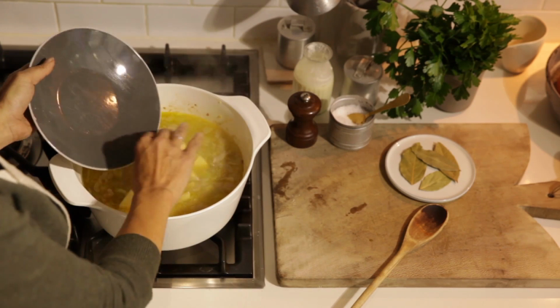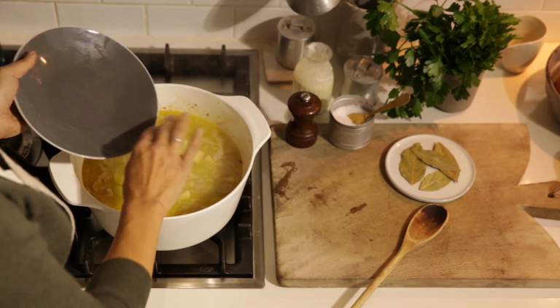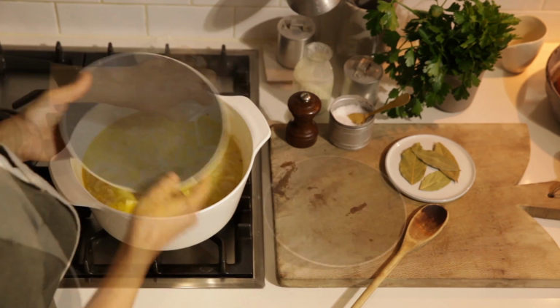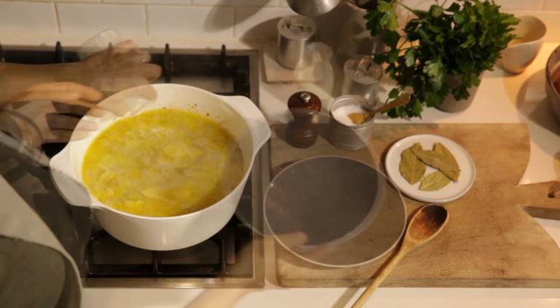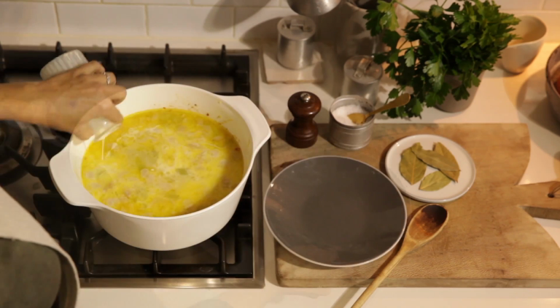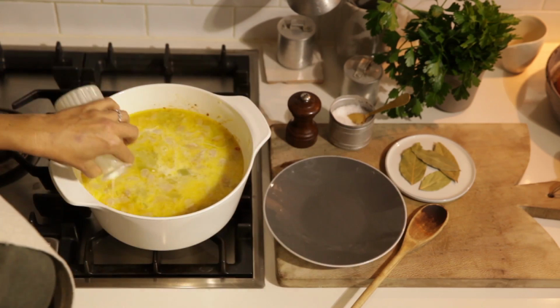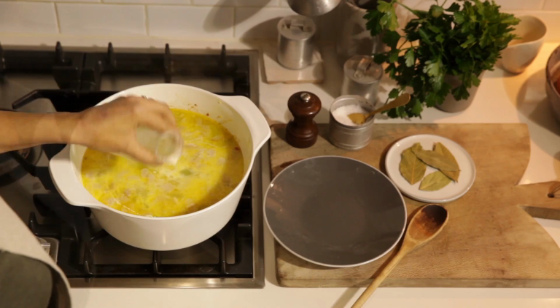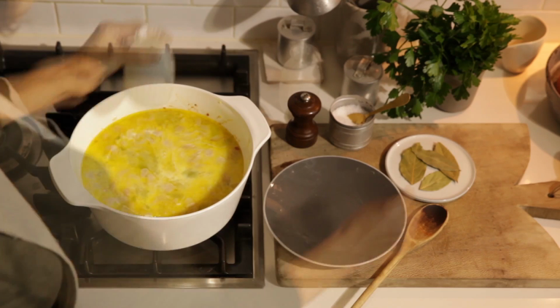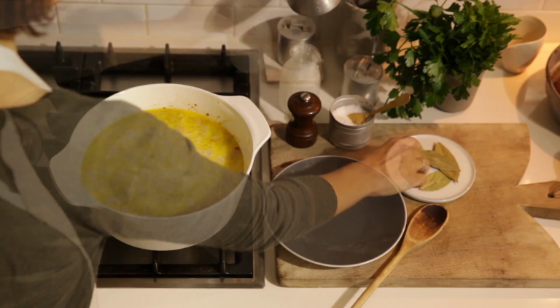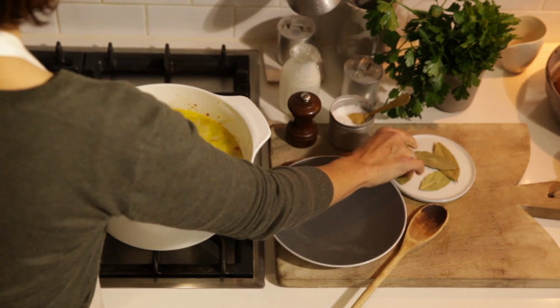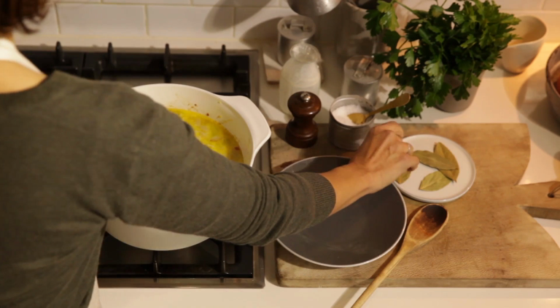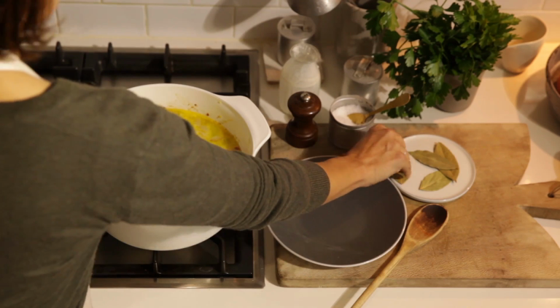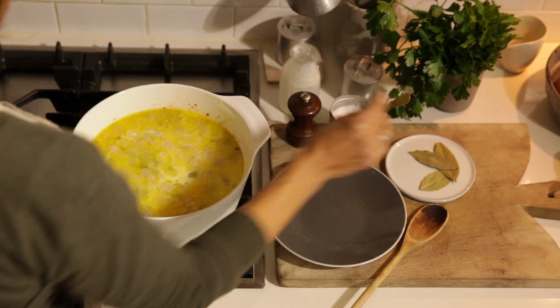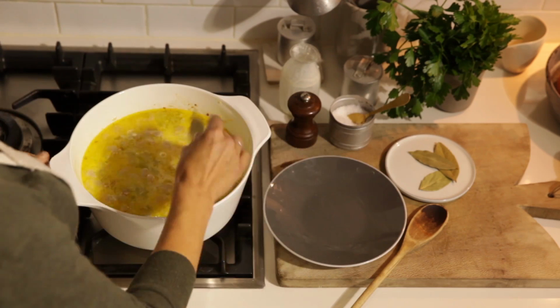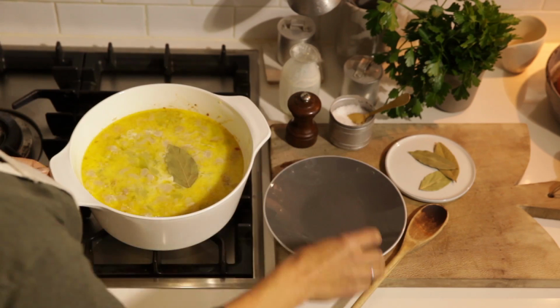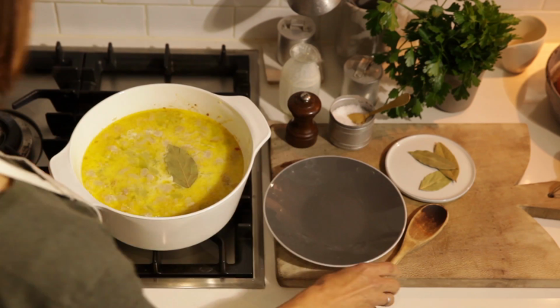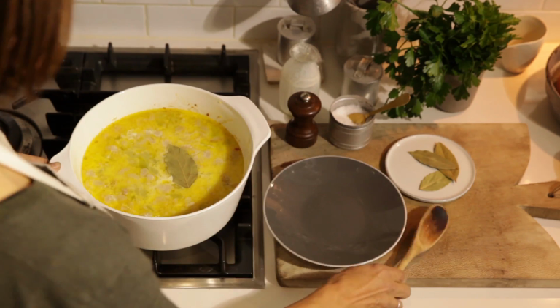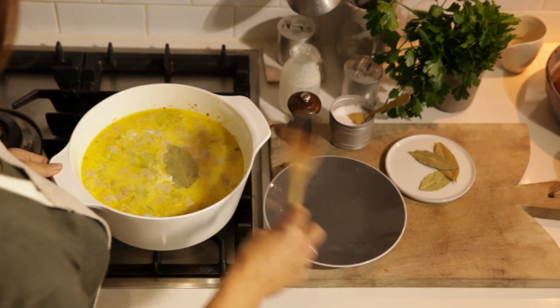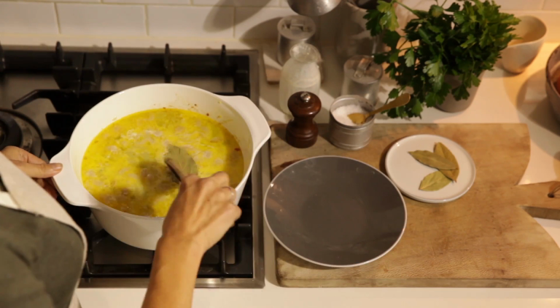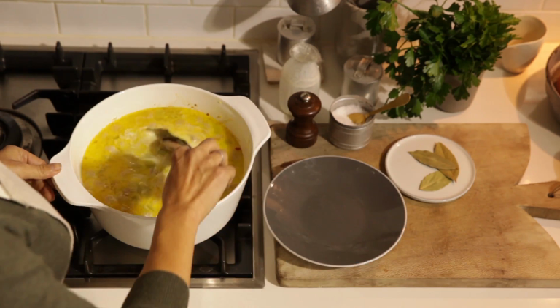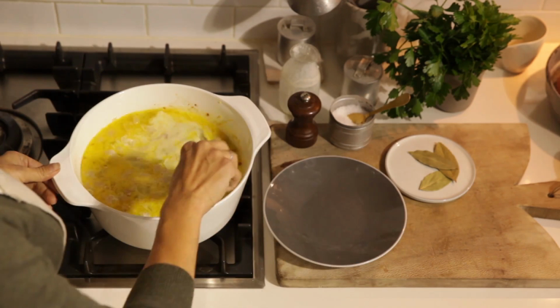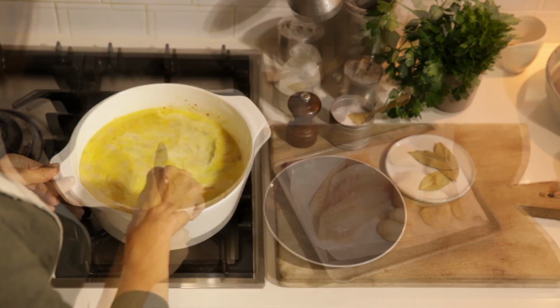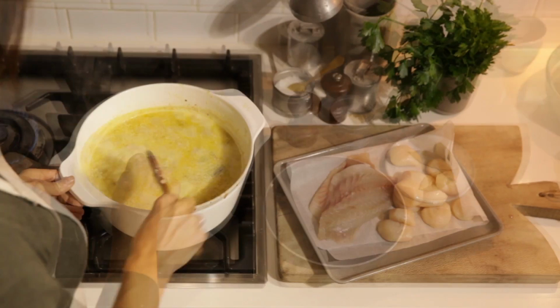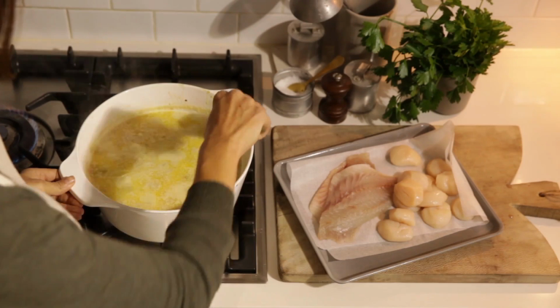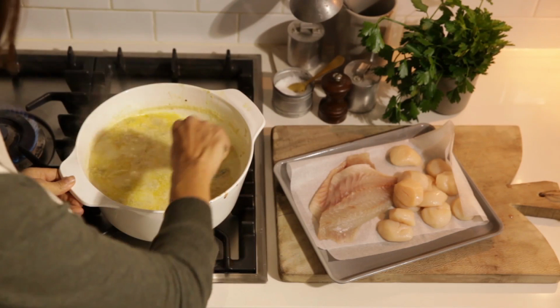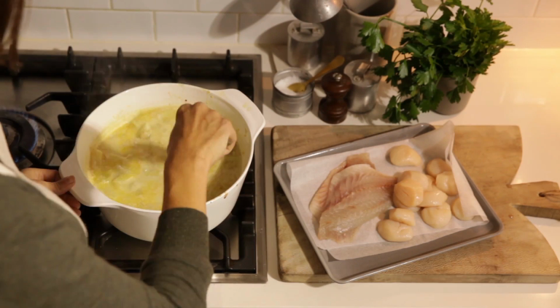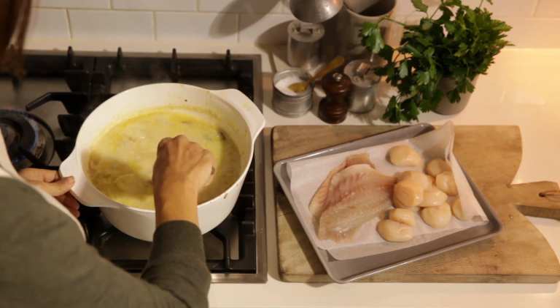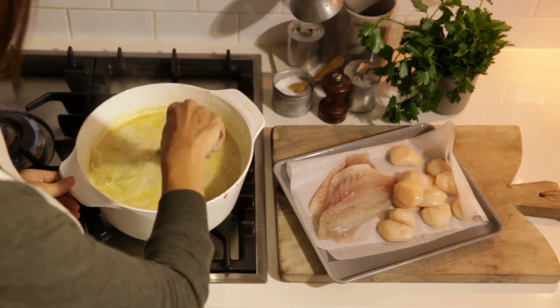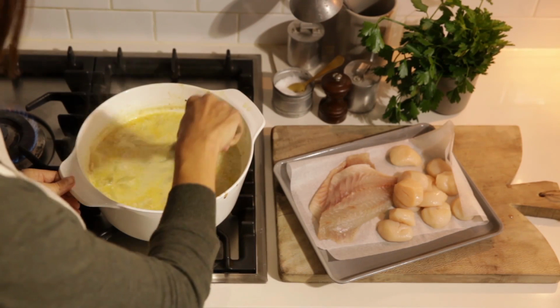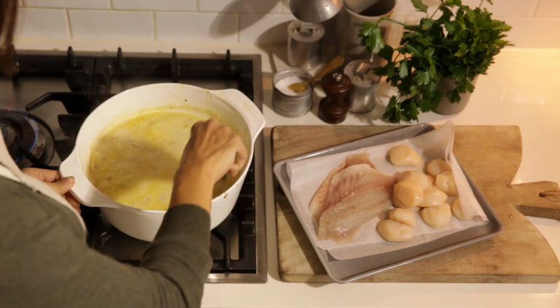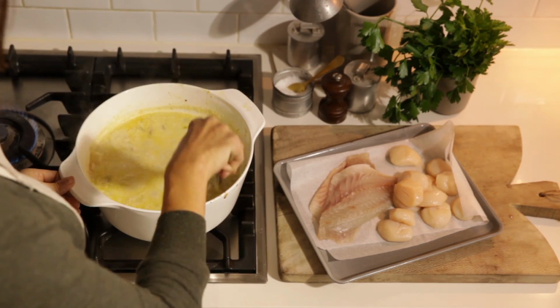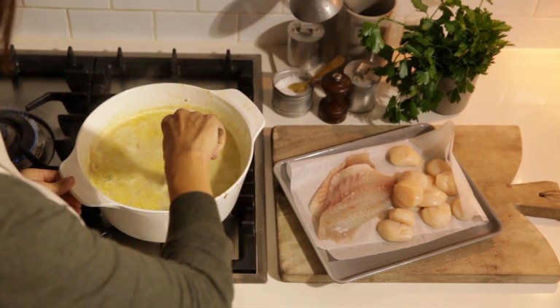Add the potato, the cream and the bay leaf and simmer, uncovered, until the potato is tender and falling apart. Coarsely break up the potato with a wooden spoon towards the end of cooking.